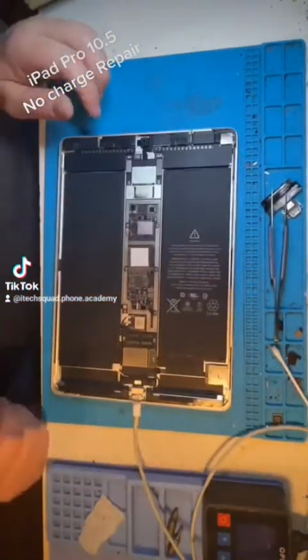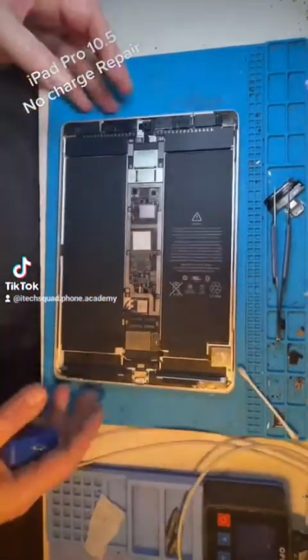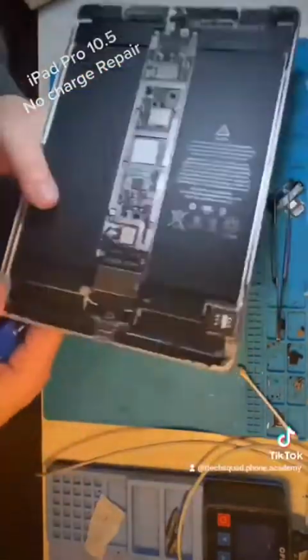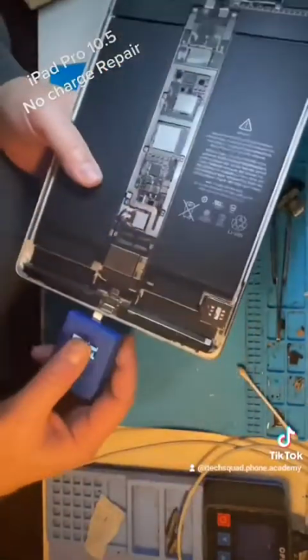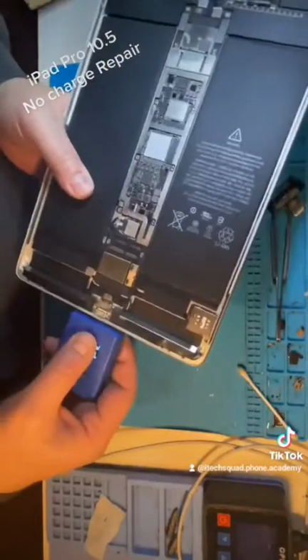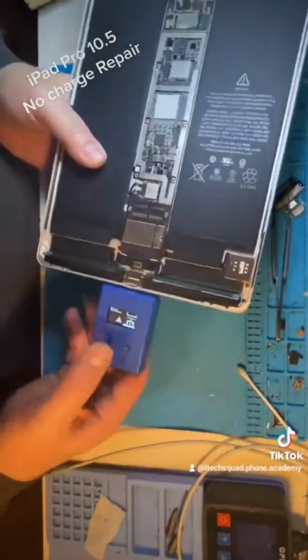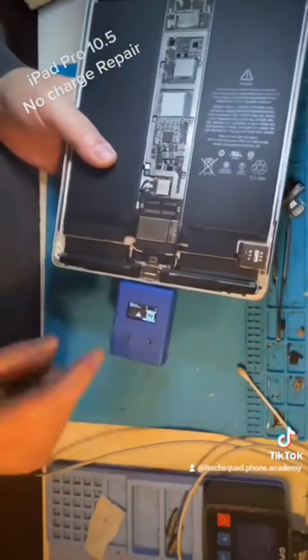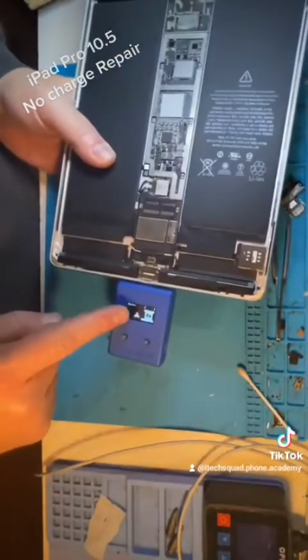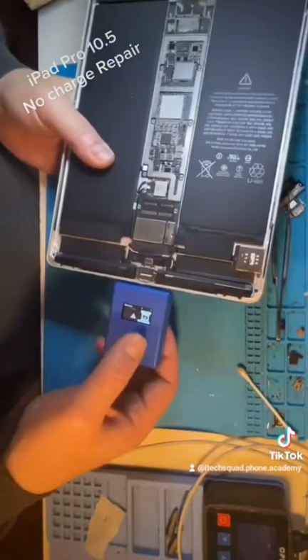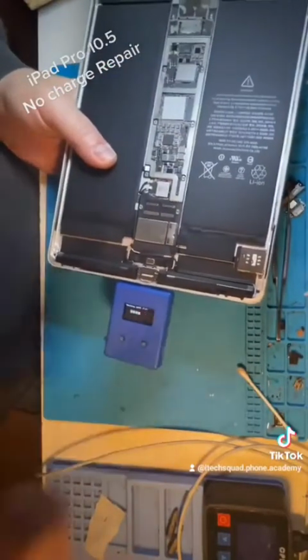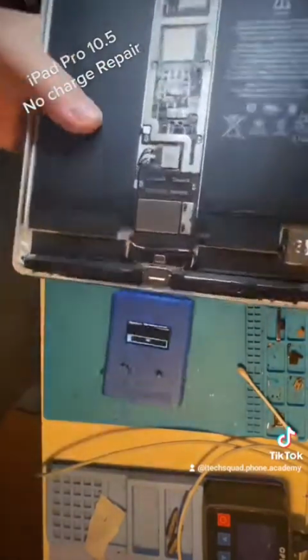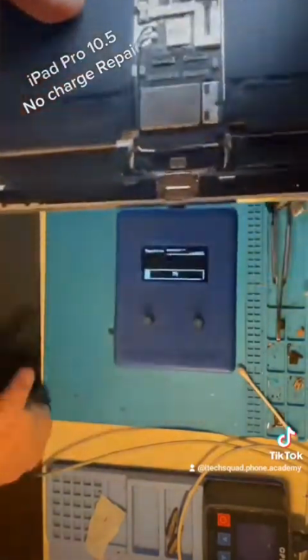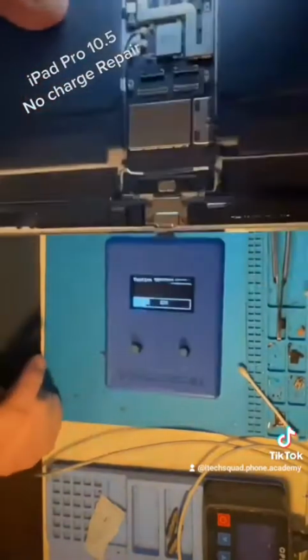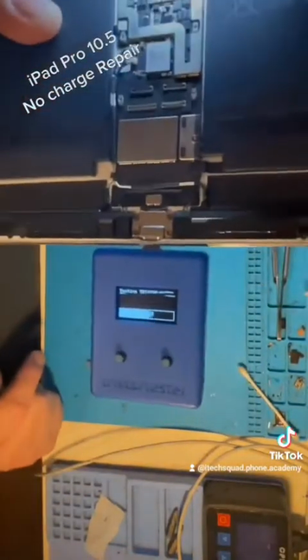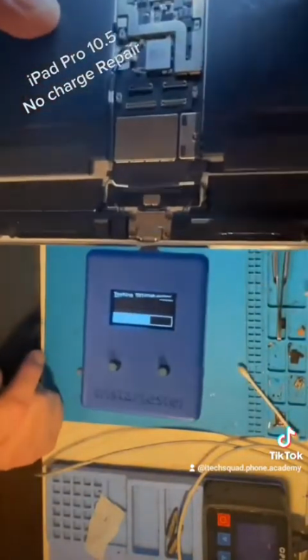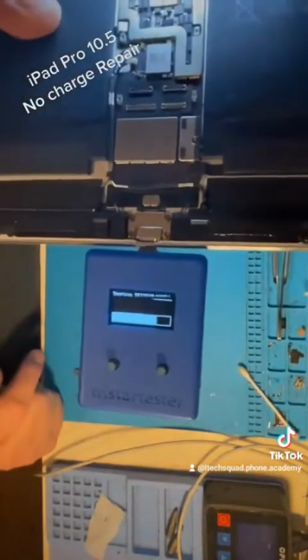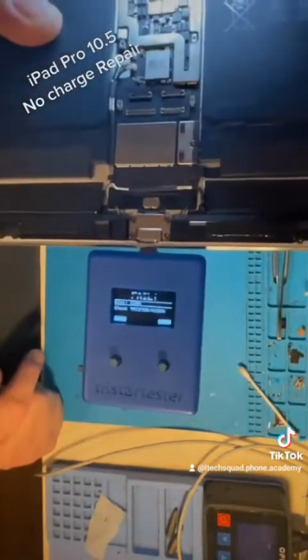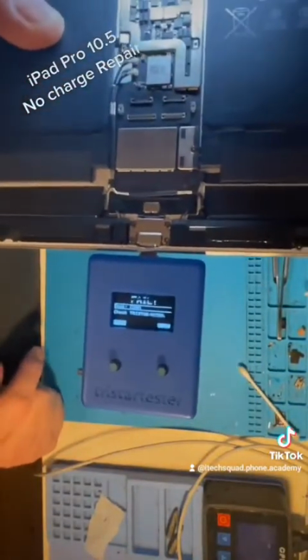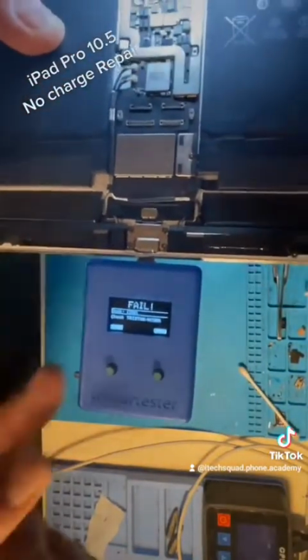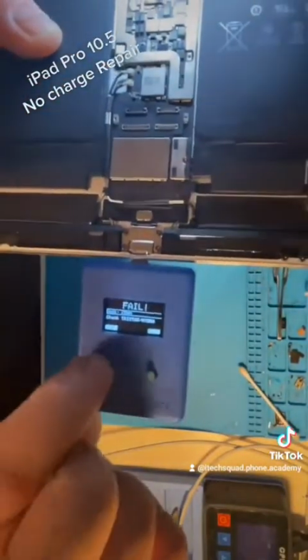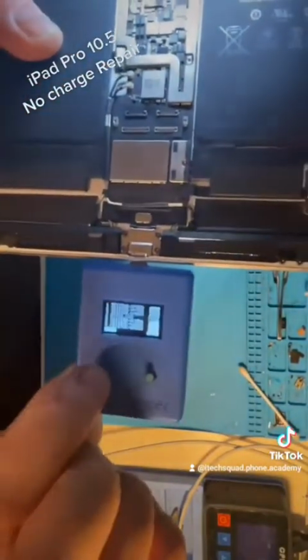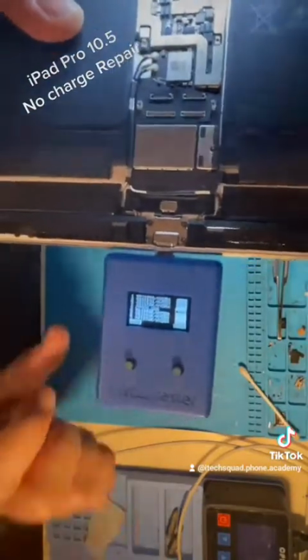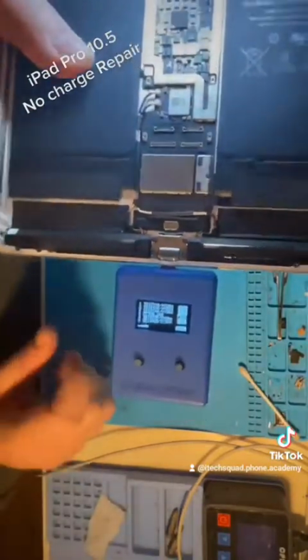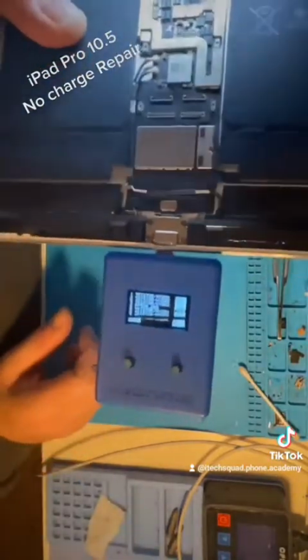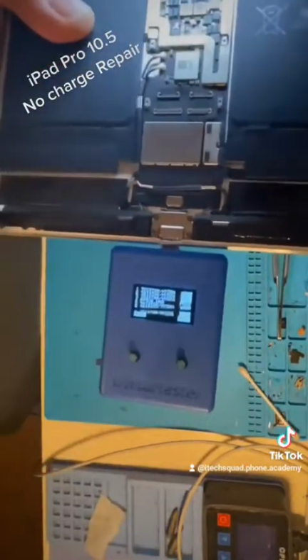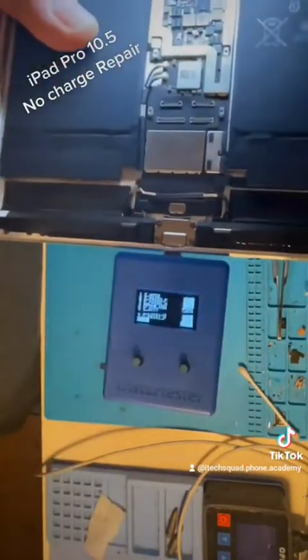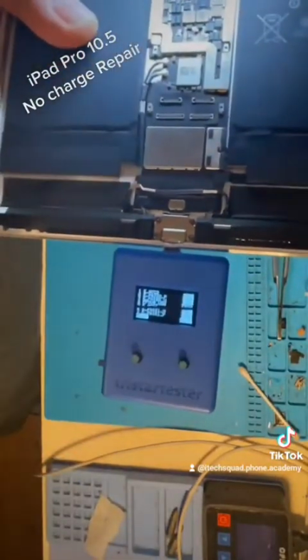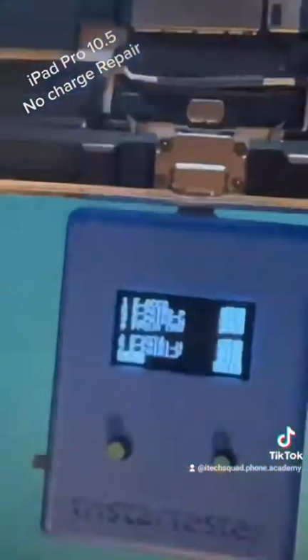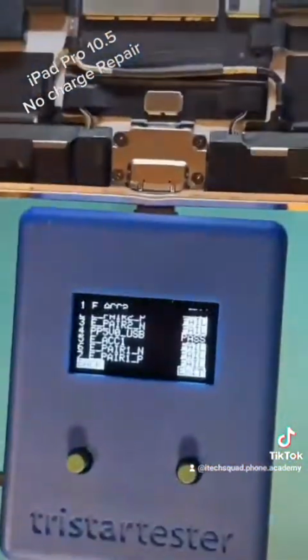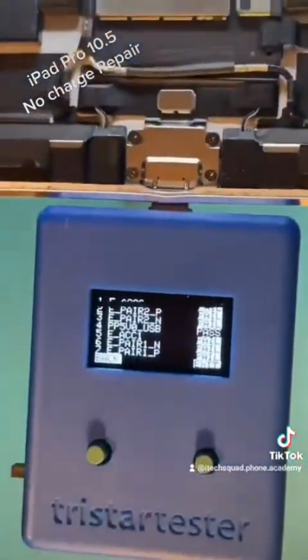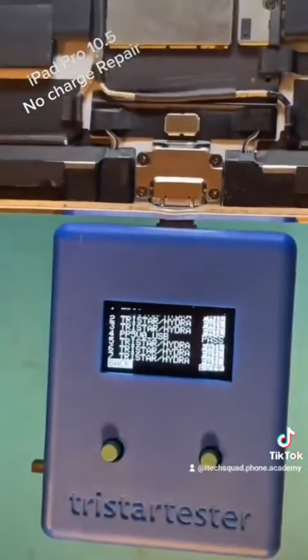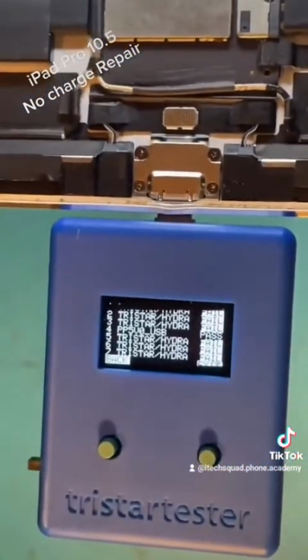It's still not pulling any amps, and according to the tri-star tester the charging chip has also failed, so we're going to replace that as well.